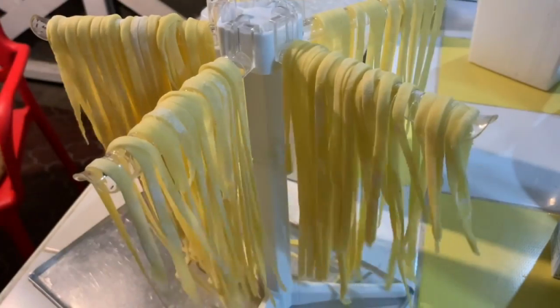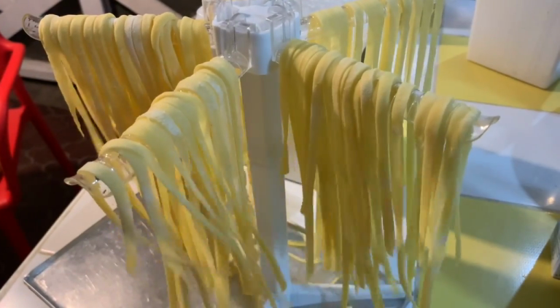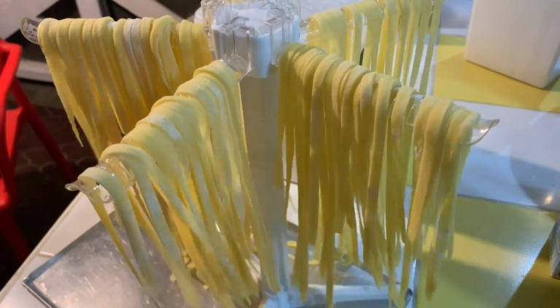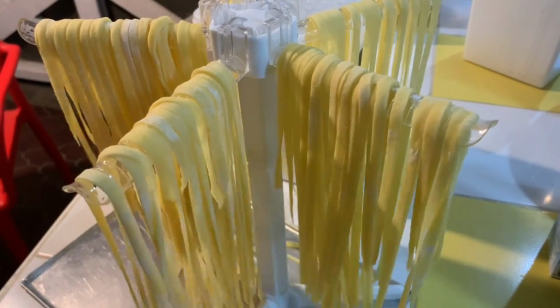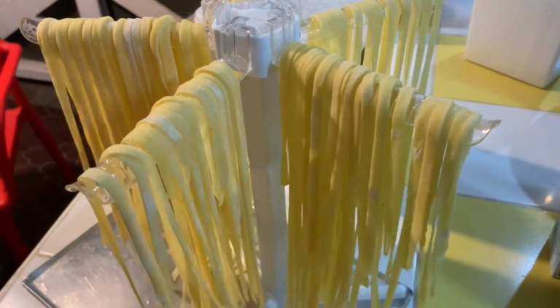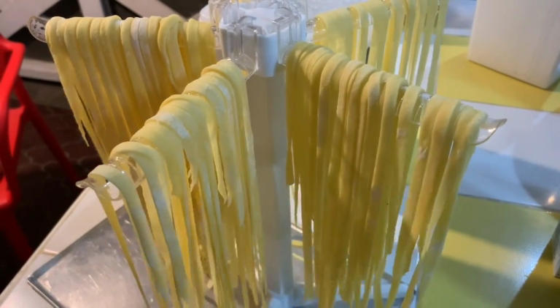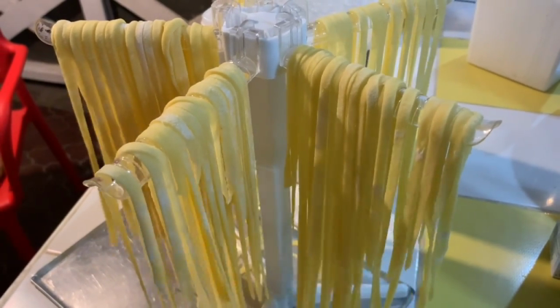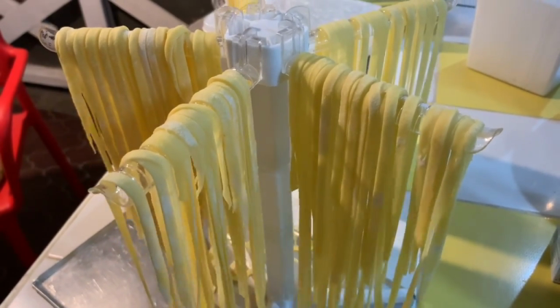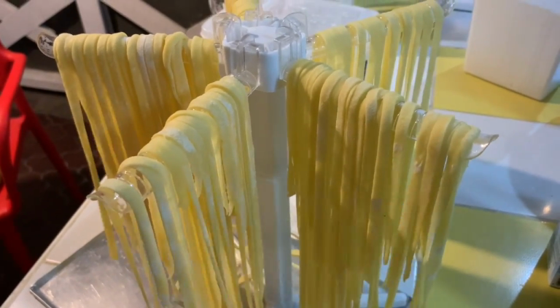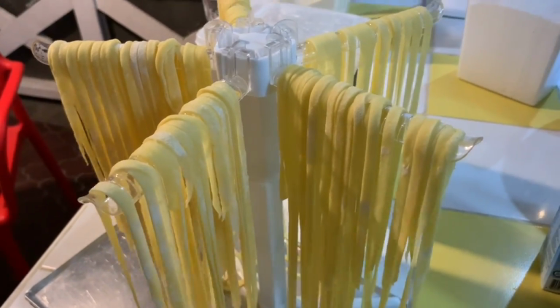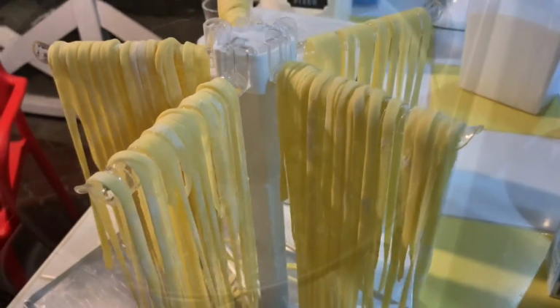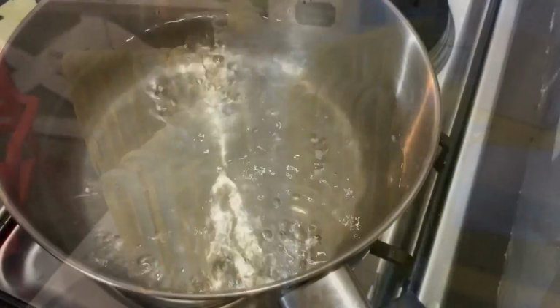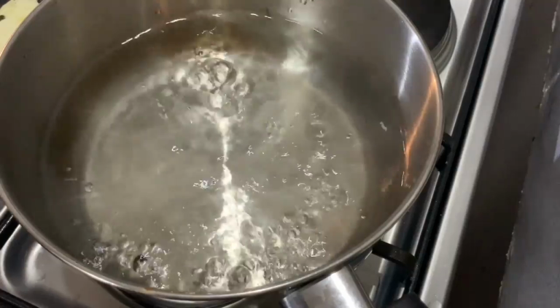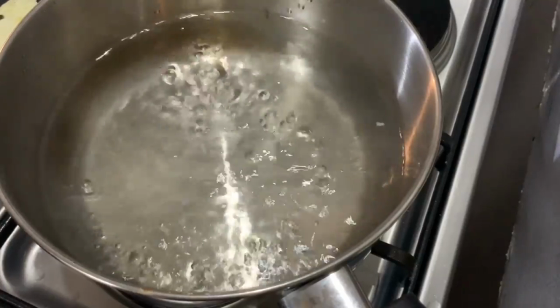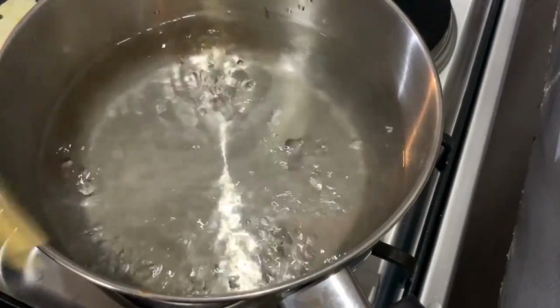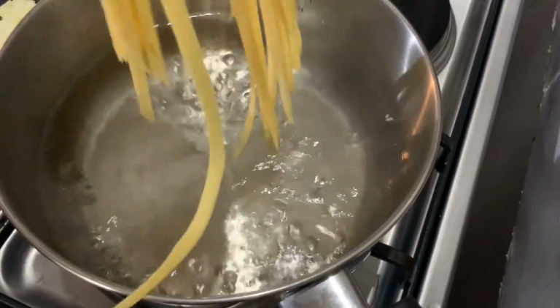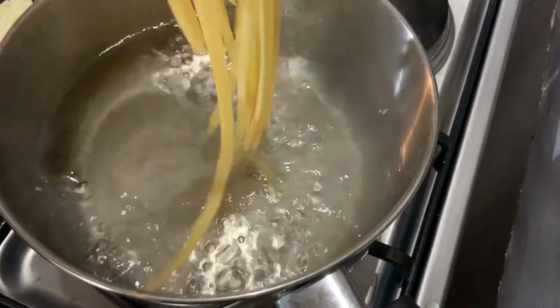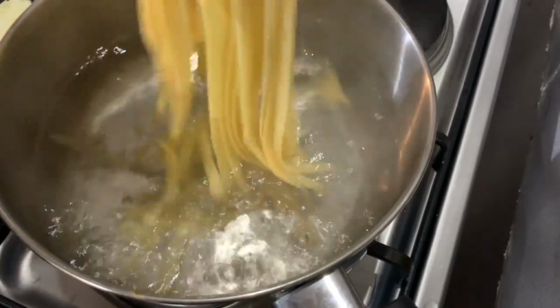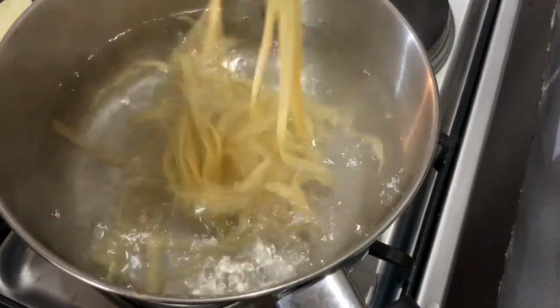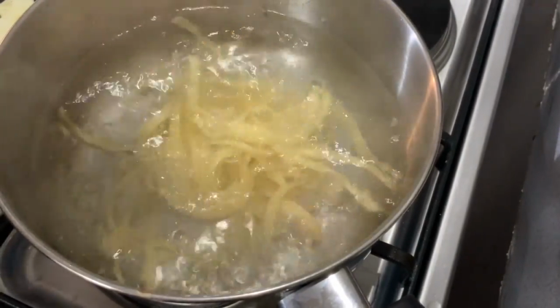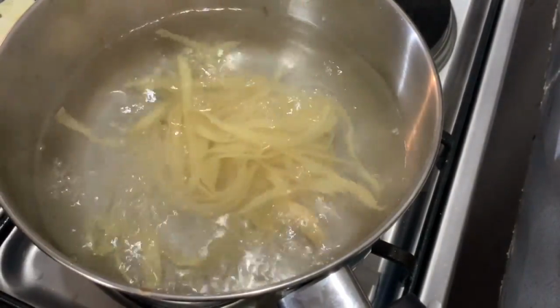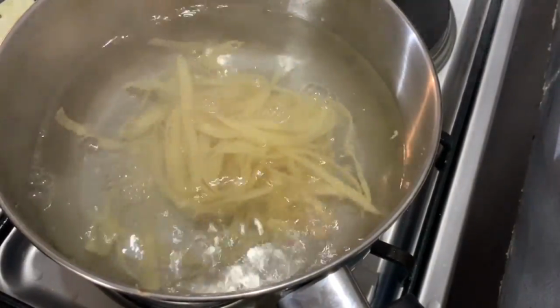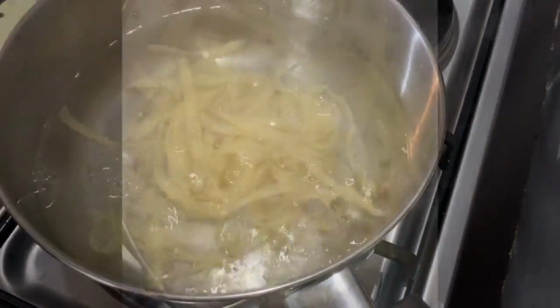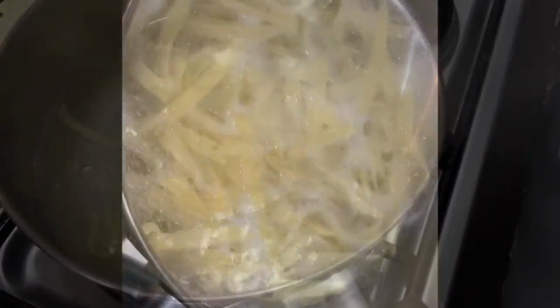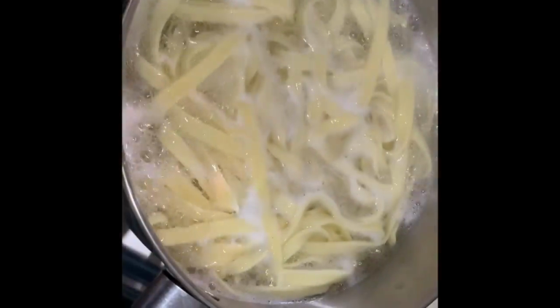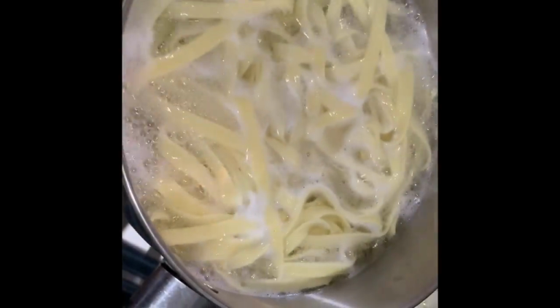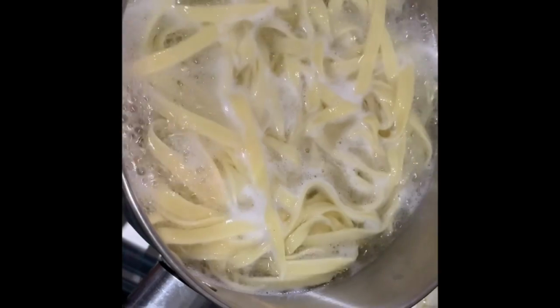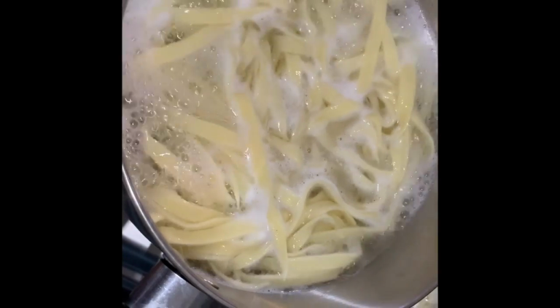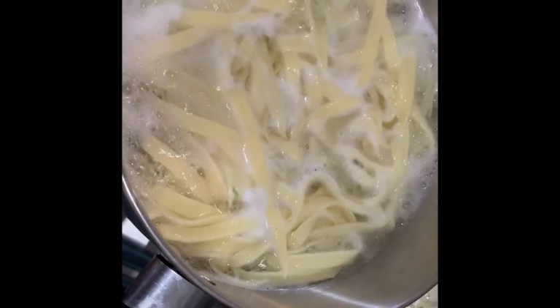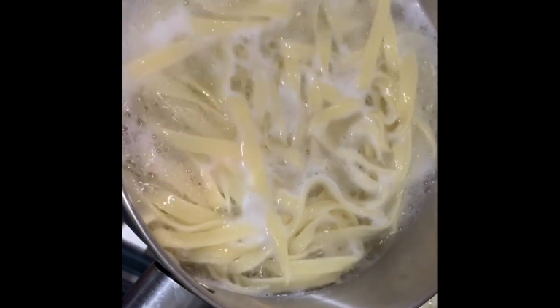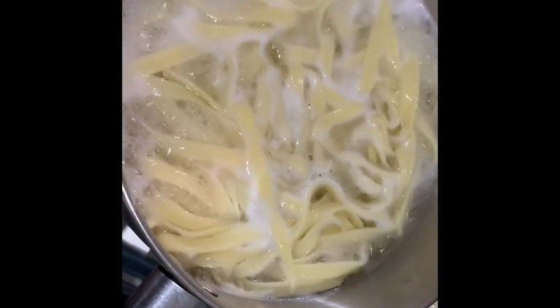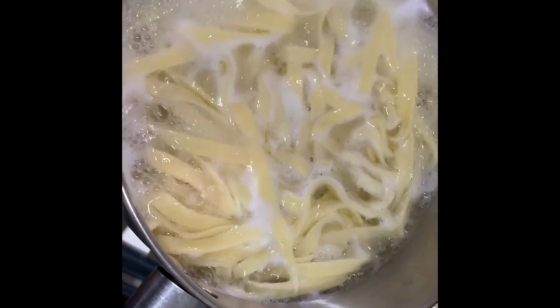Once I'm done cutting, I'll let it dry for no more than an hour on the drying rack. Then in a pot of boiling water, add in the pasta until it floats to the surface — that's when I know it's done.